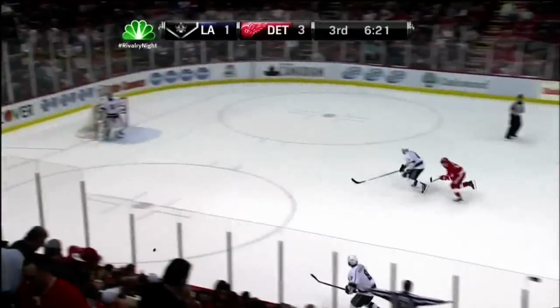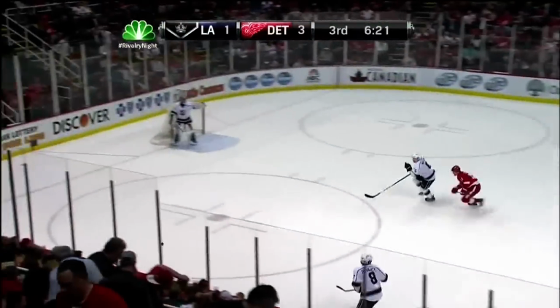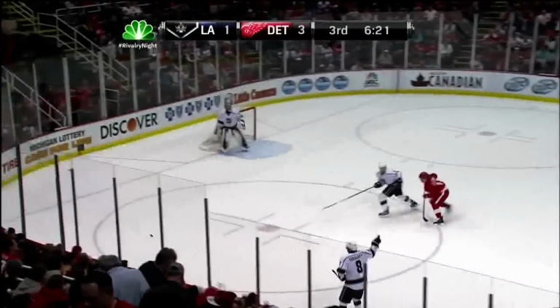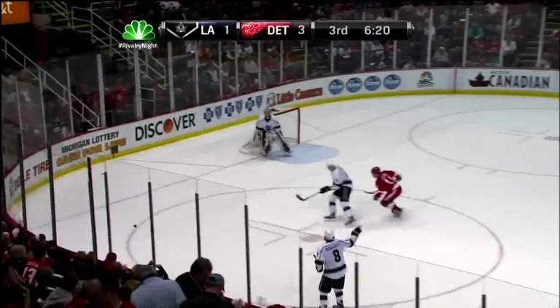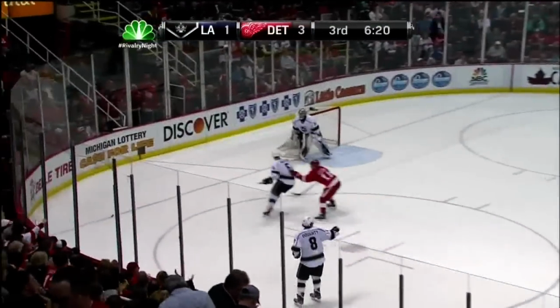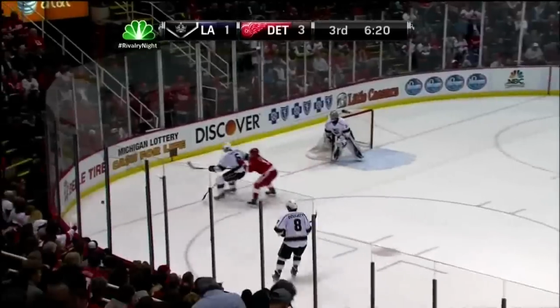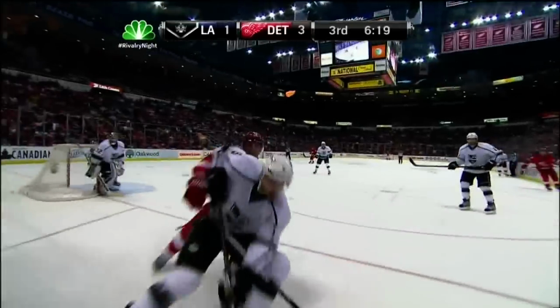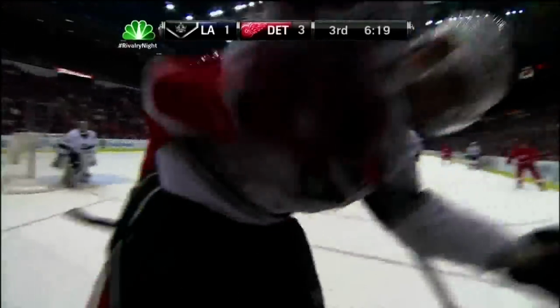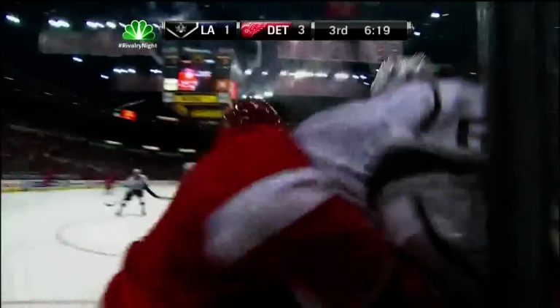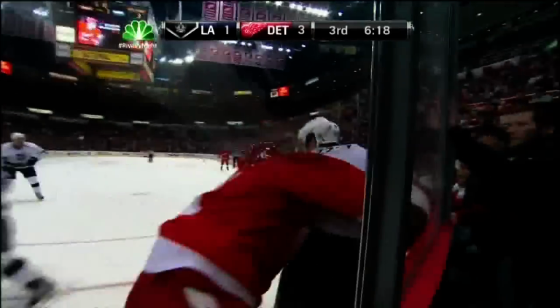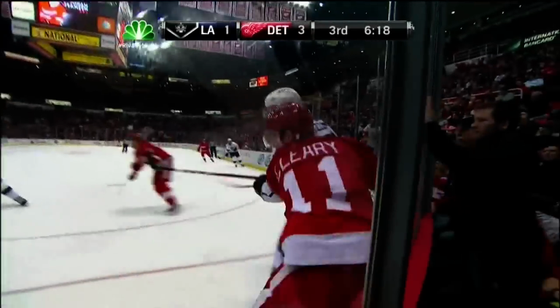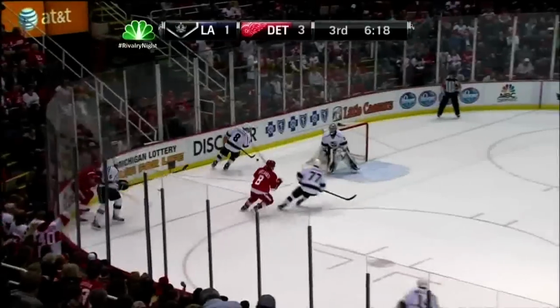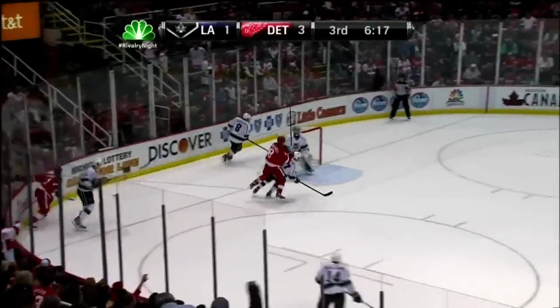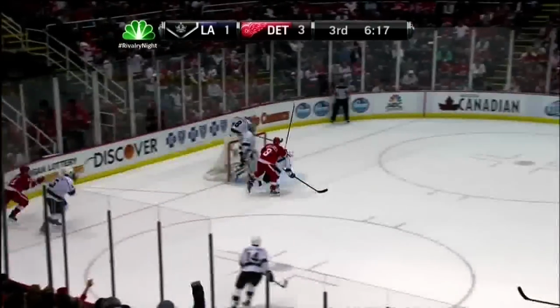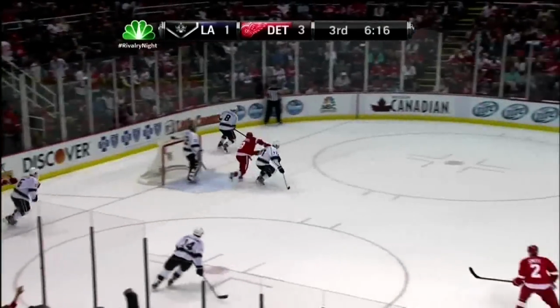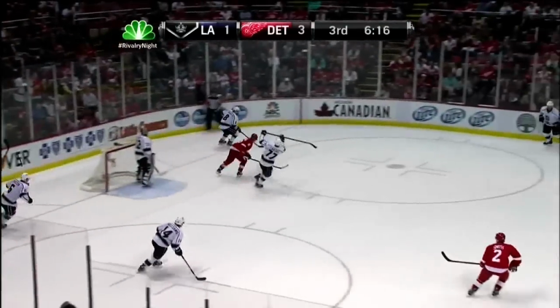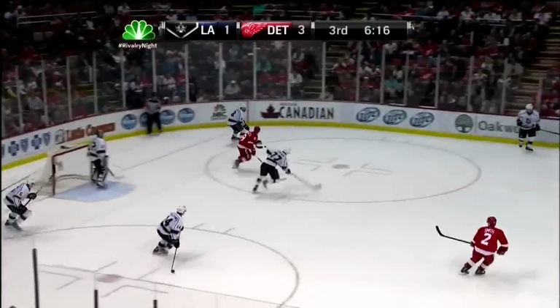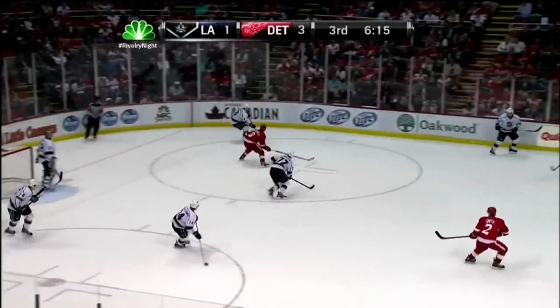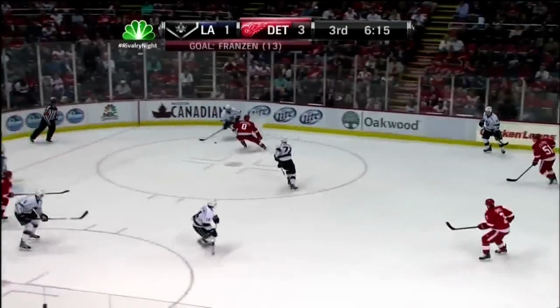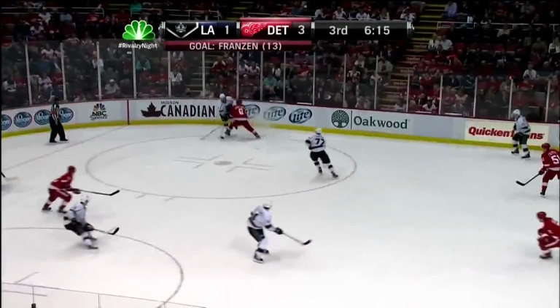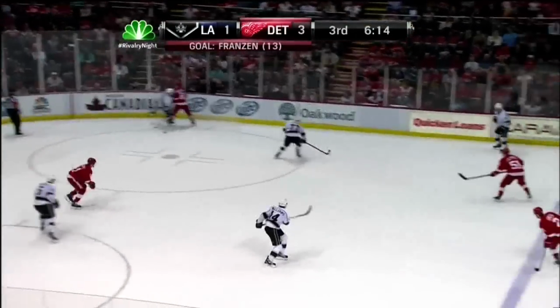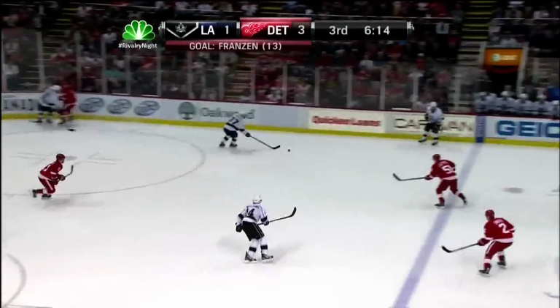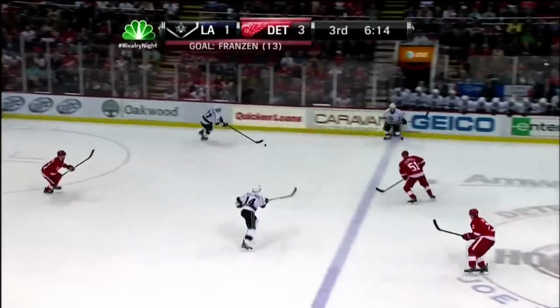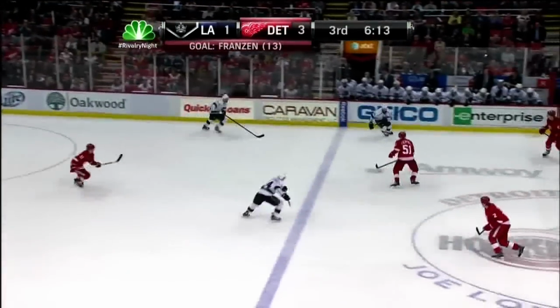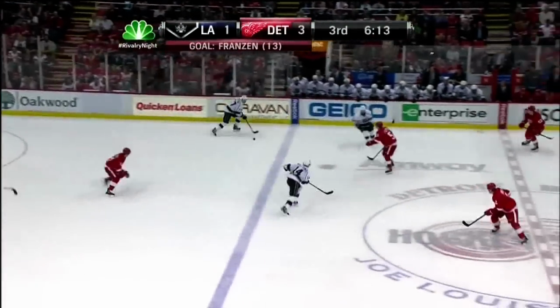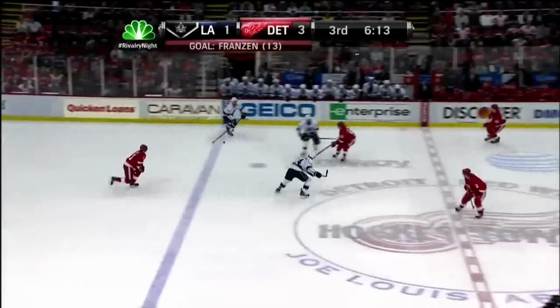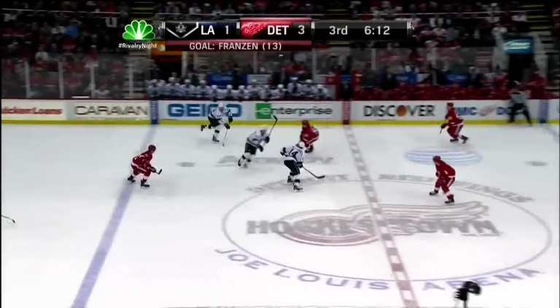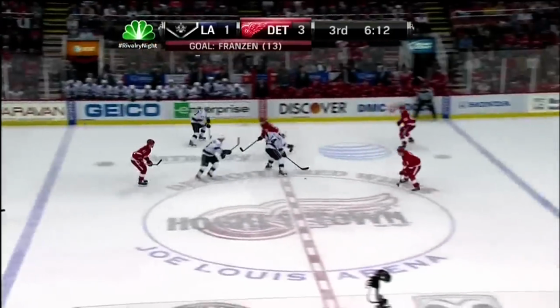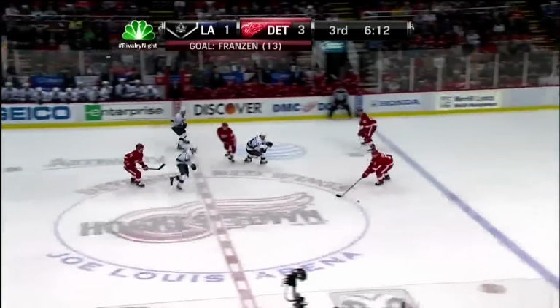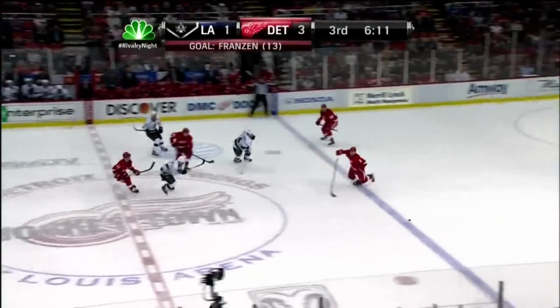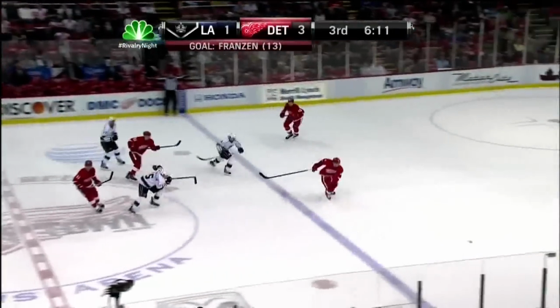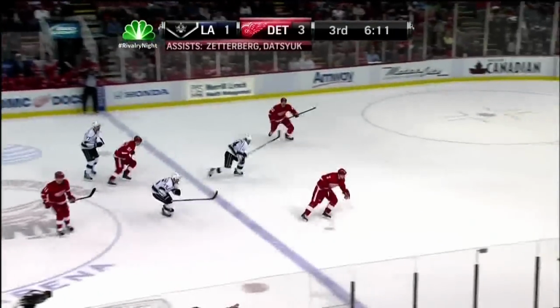Now you can see what he's battling — Matt Green in front of the net with sticks and jousting and everything else. But if you're going to defend like that, you've got to make sure you get that position. You've got to get your stick on the ice.